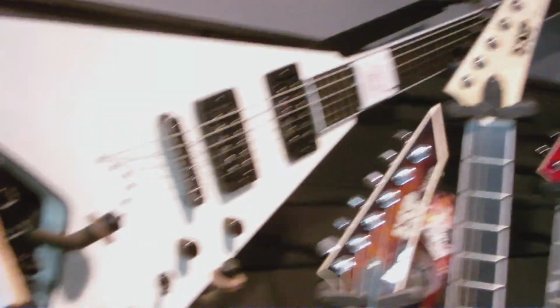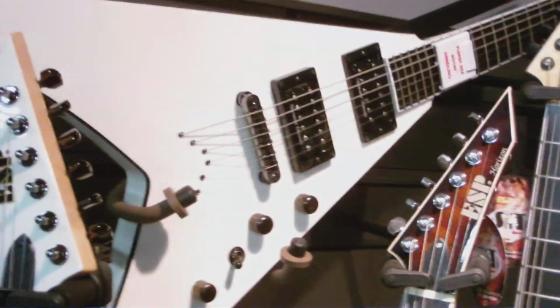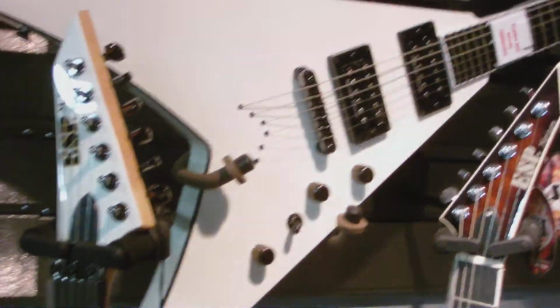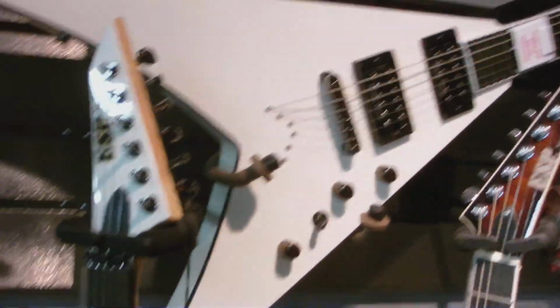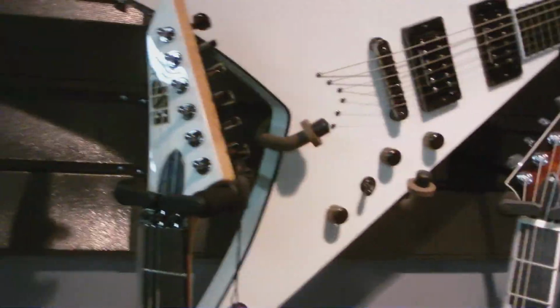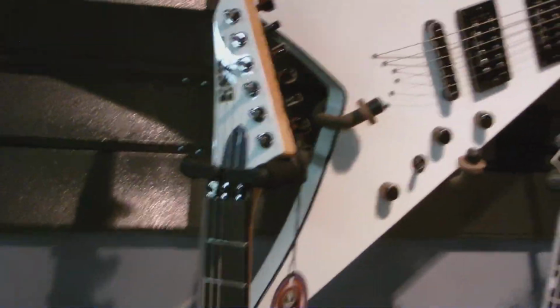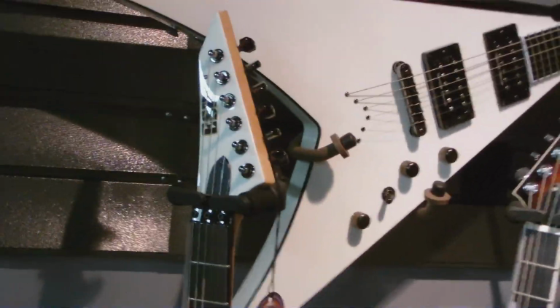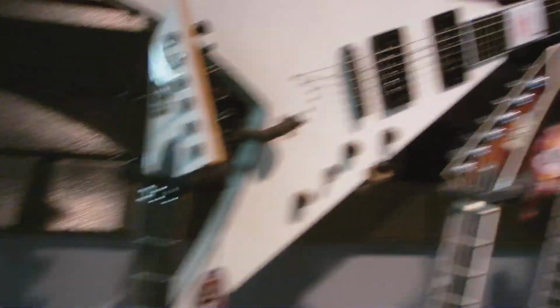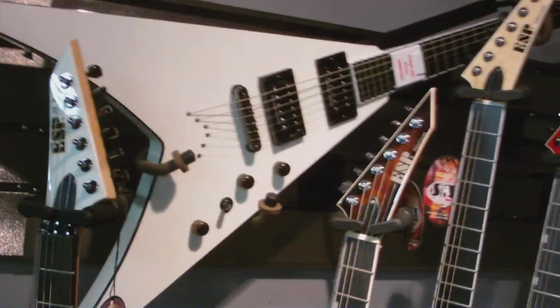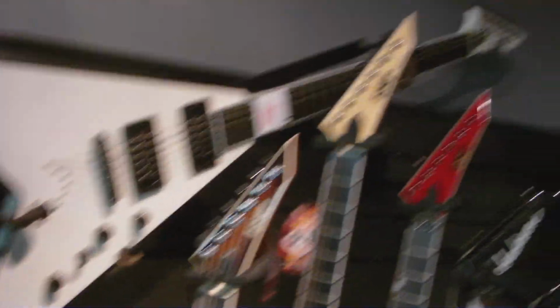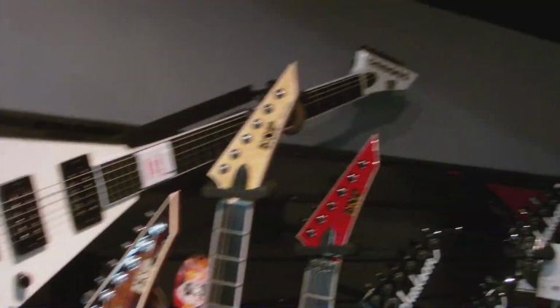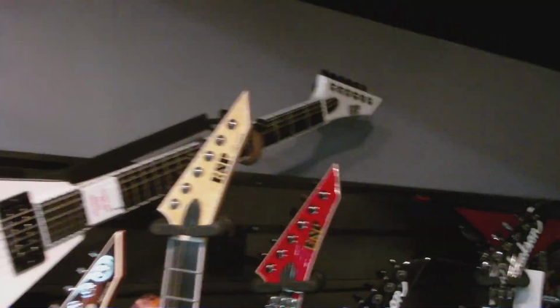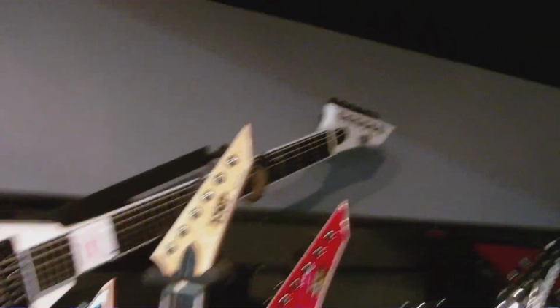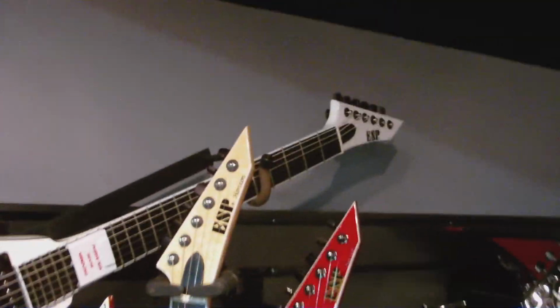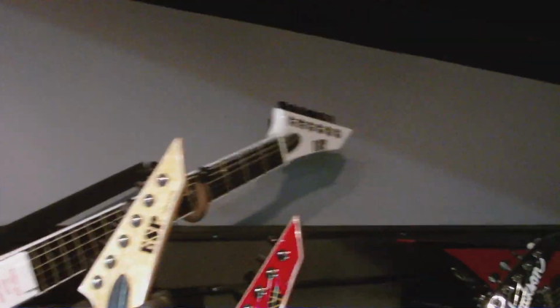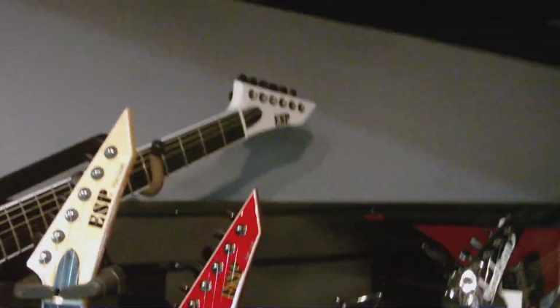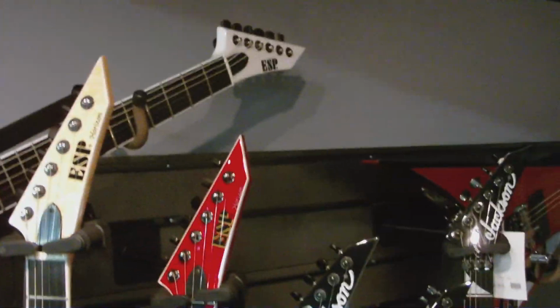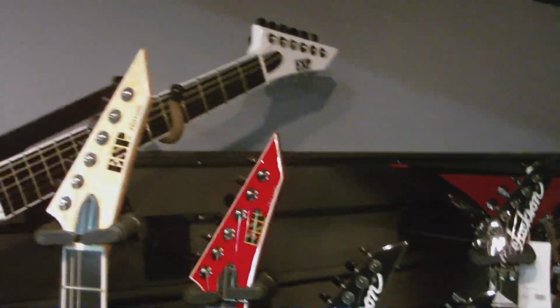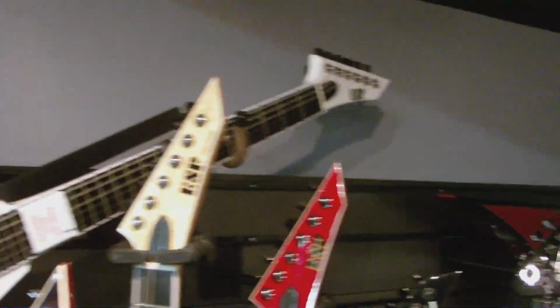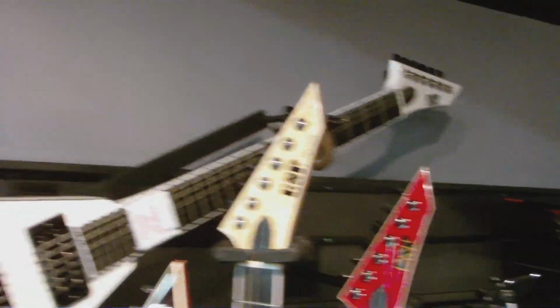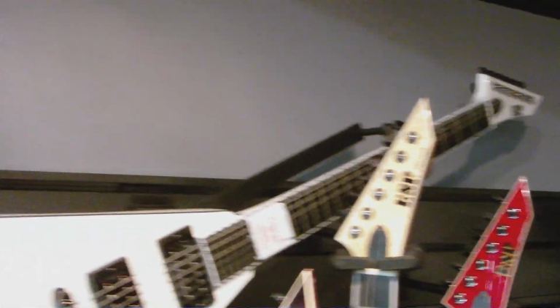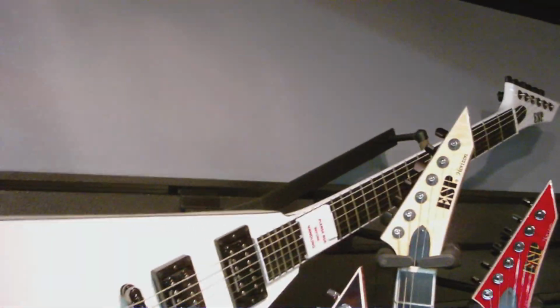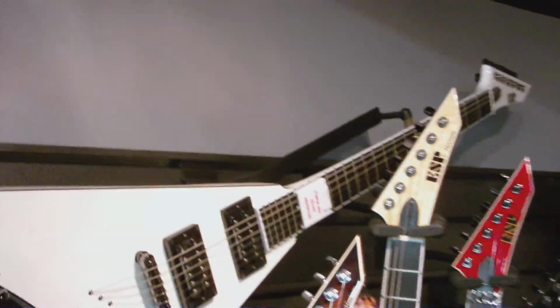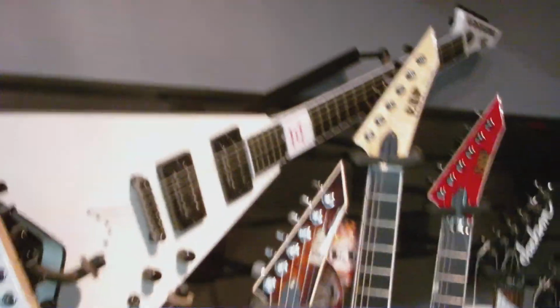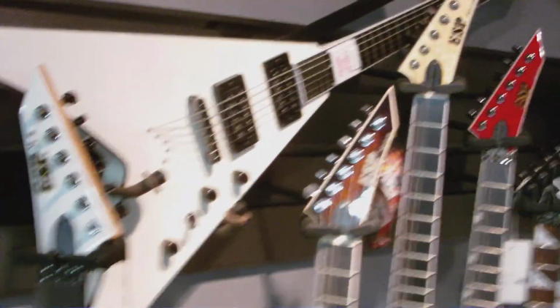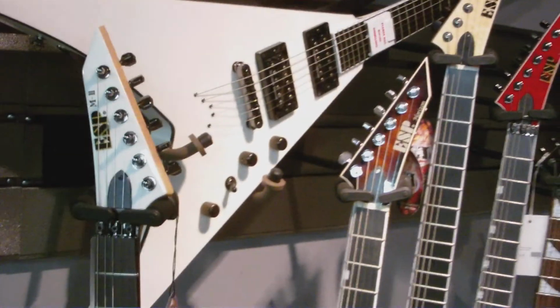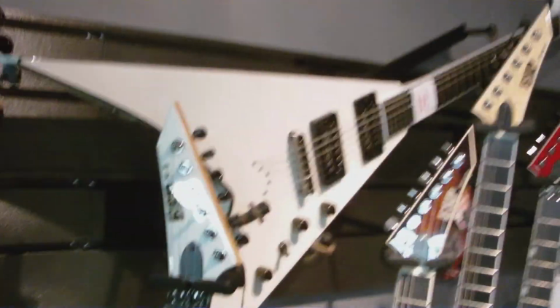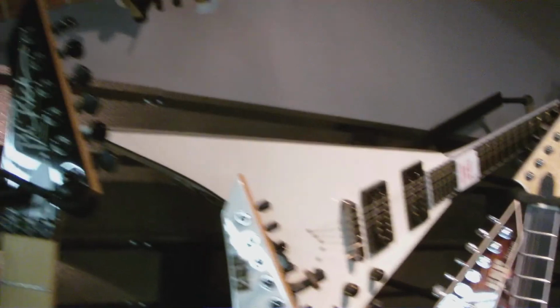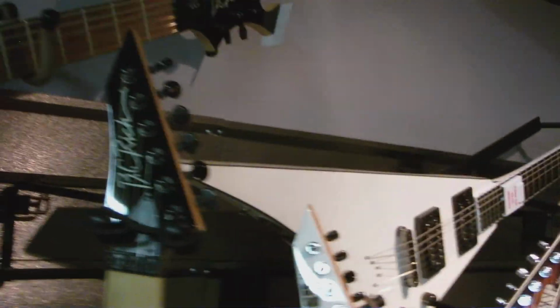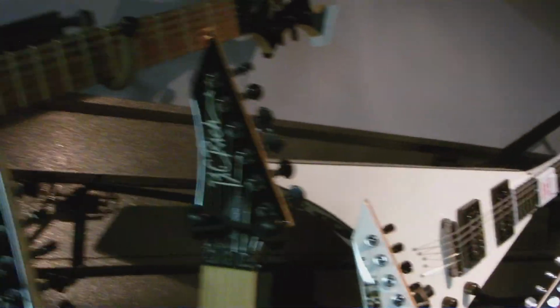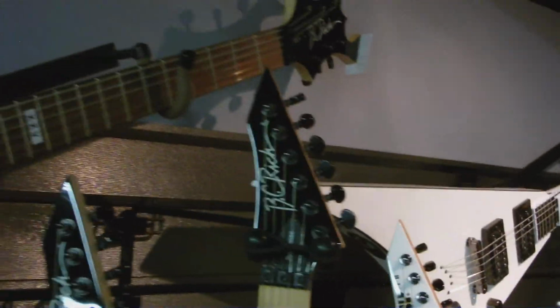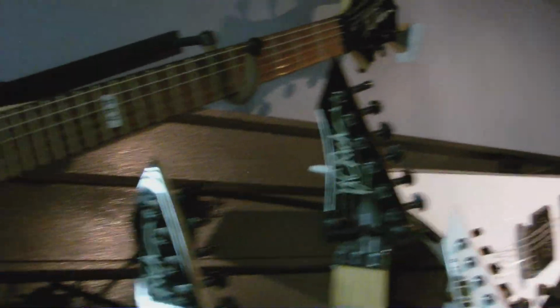You will only find that guitar at our store, as well as this white ESP V. There's a limited run for our store and we carry one of very few of these ESP Horizons in the natural finish. And then a few more BC Riches.